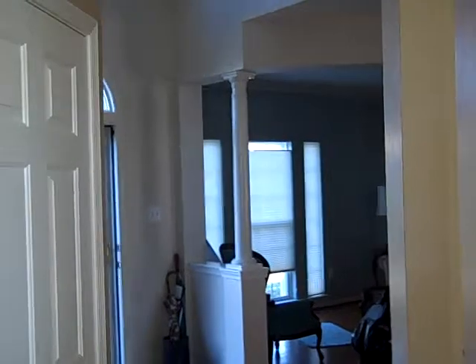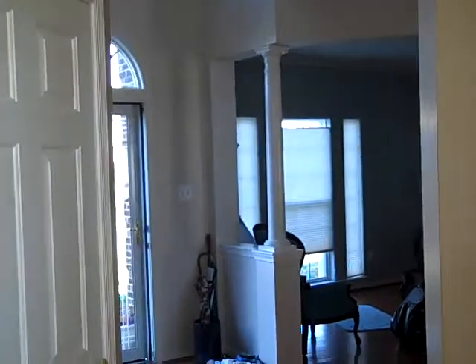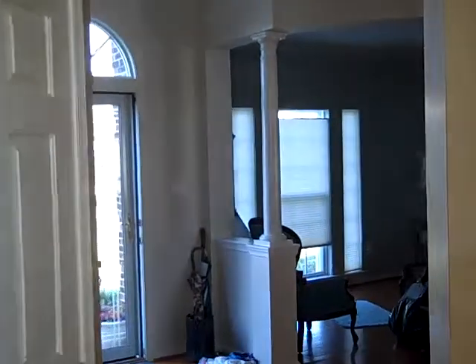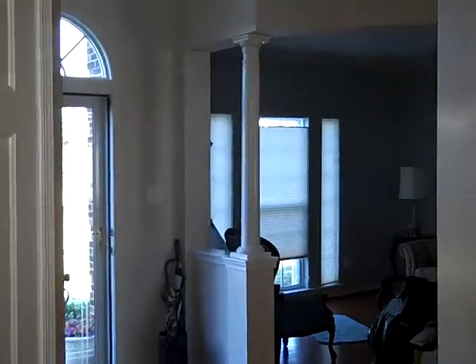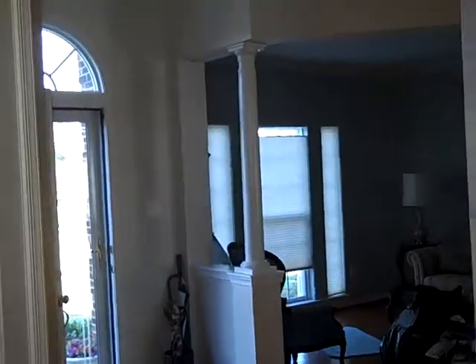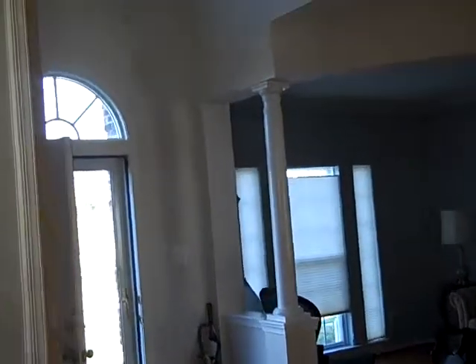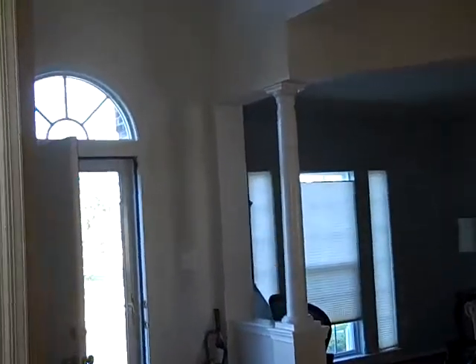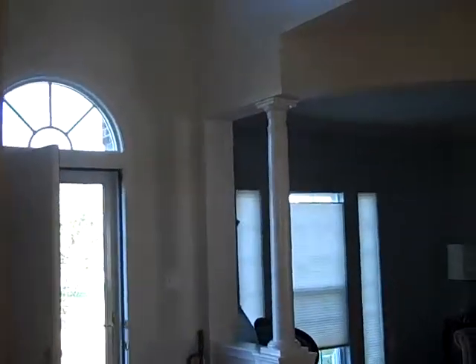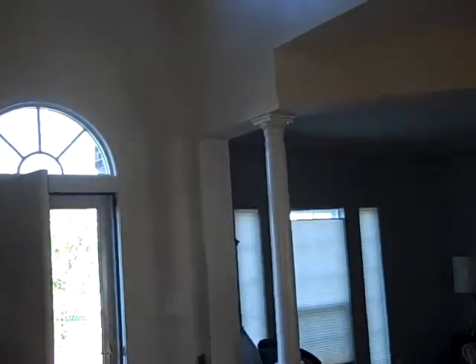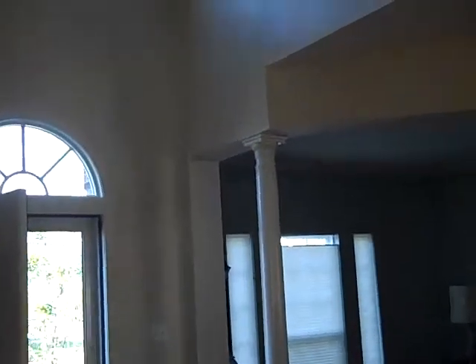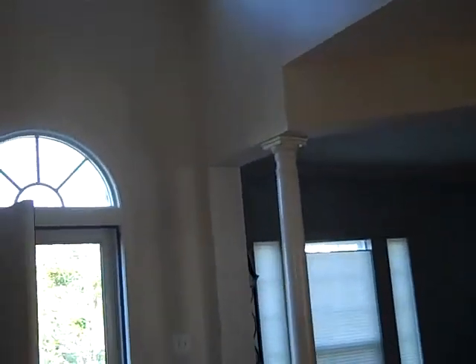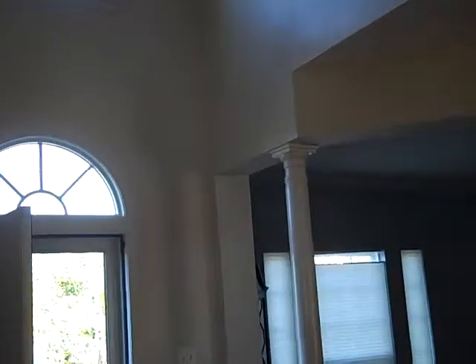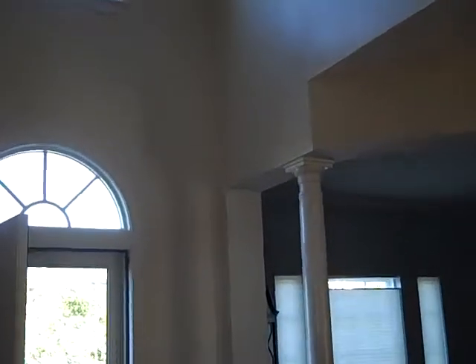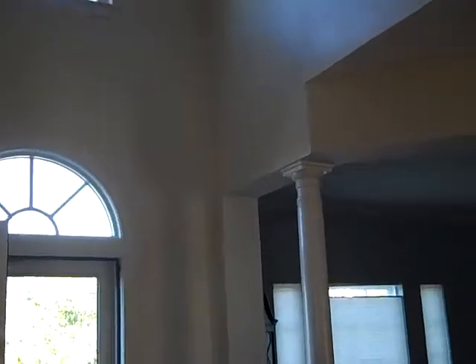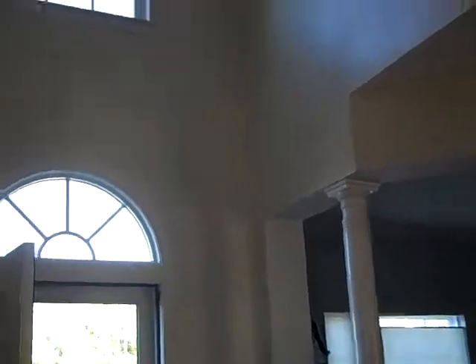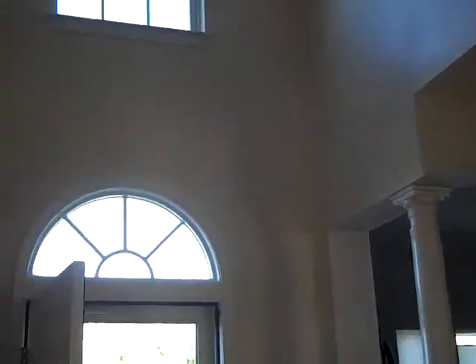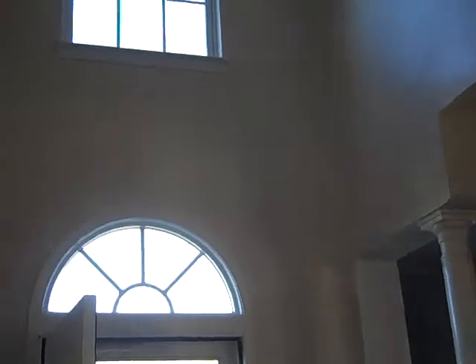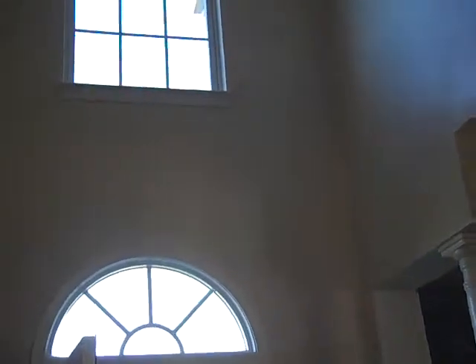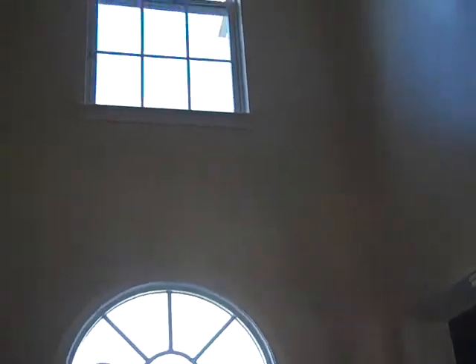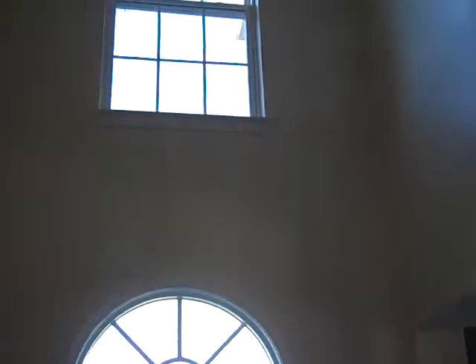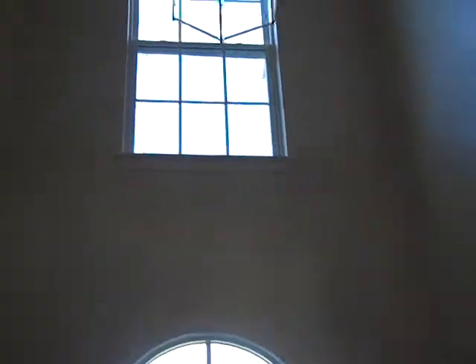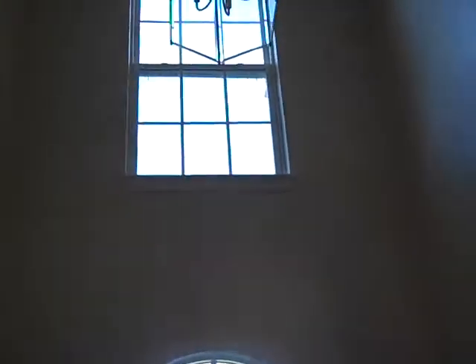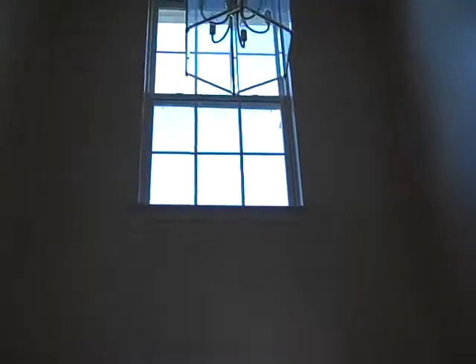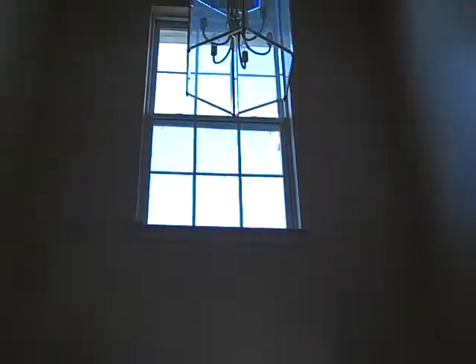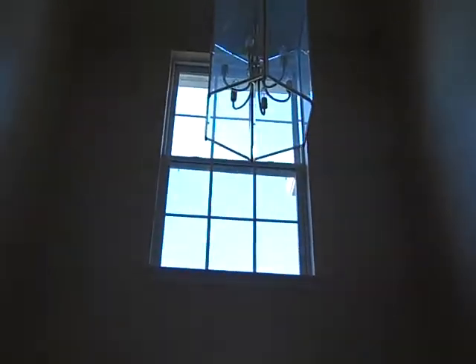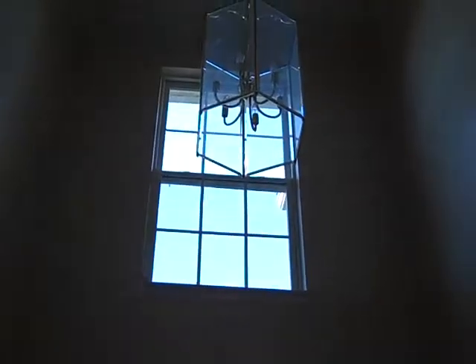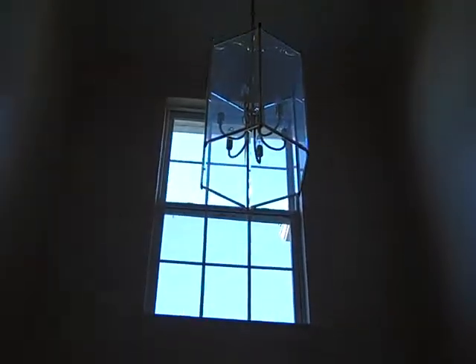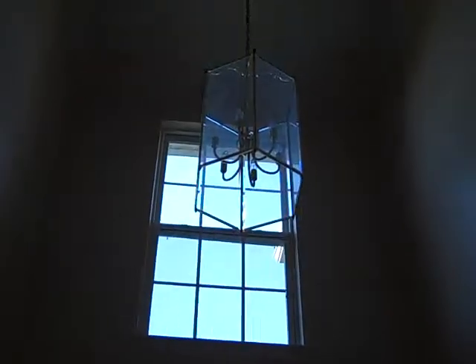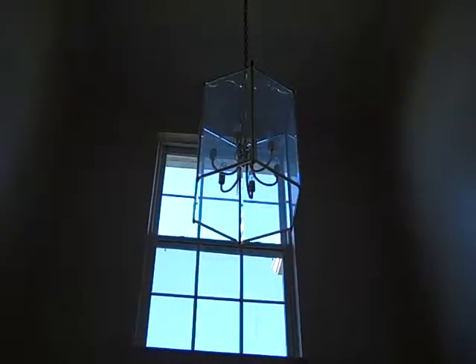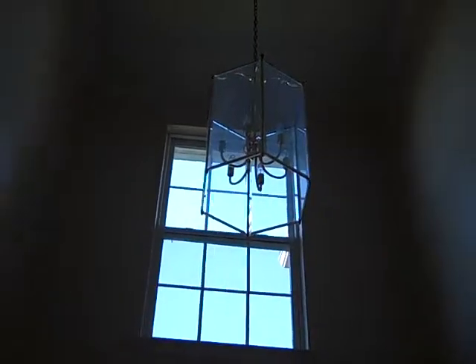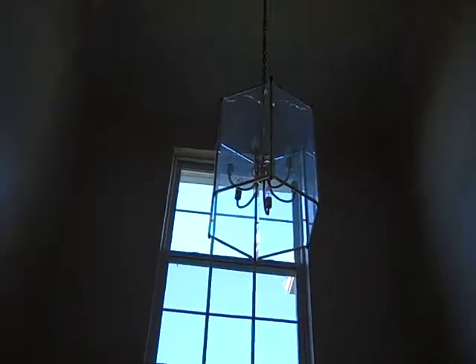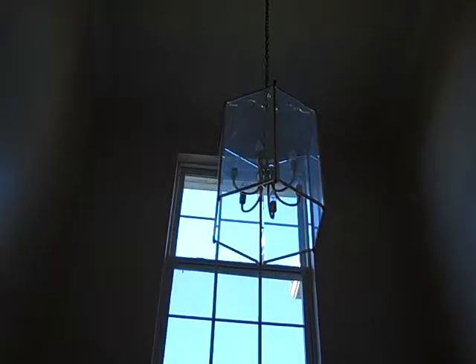Going out to the foyer — two-story foyer. Don't let it fool you. It takes quite a bit of preparation, time, some ladders, and some patience.